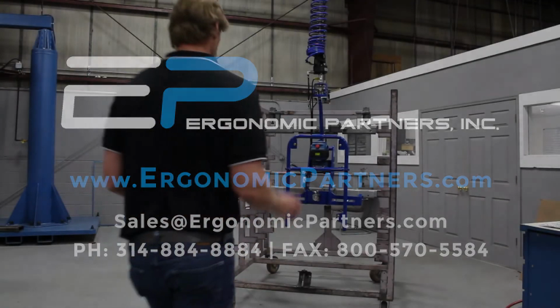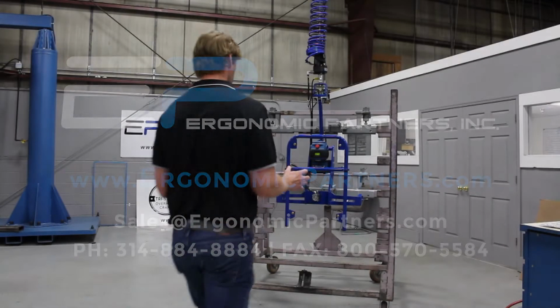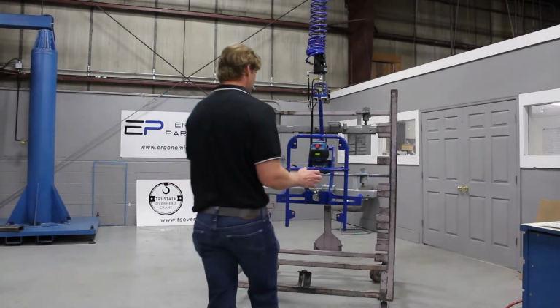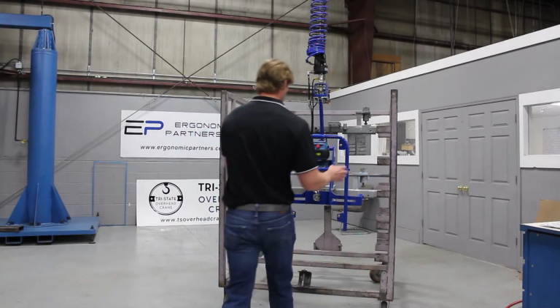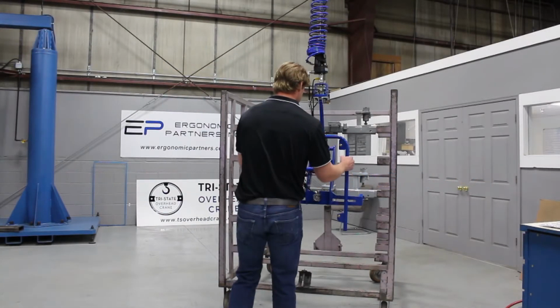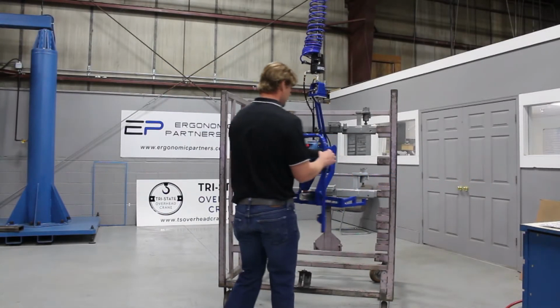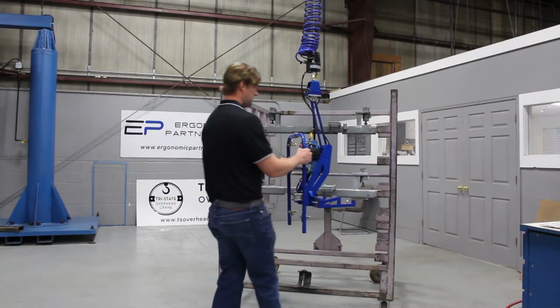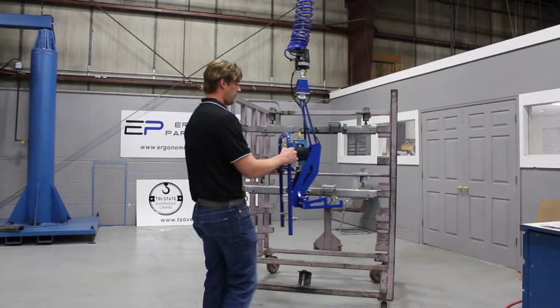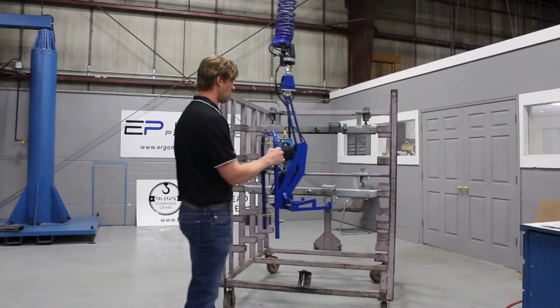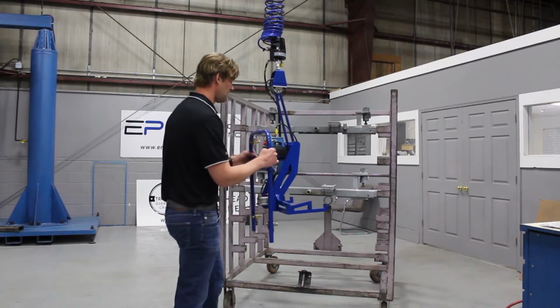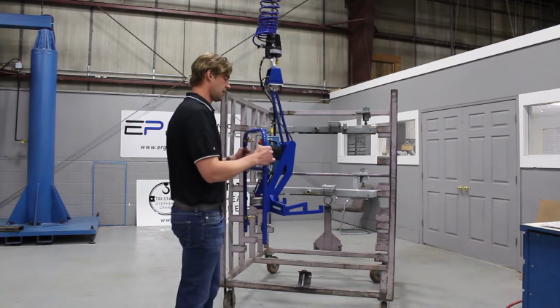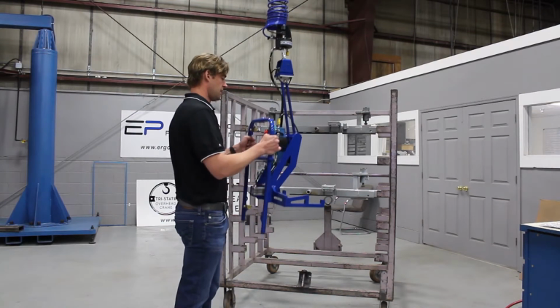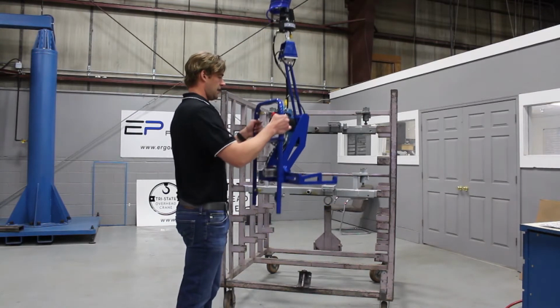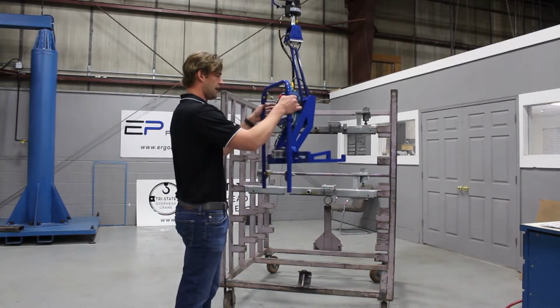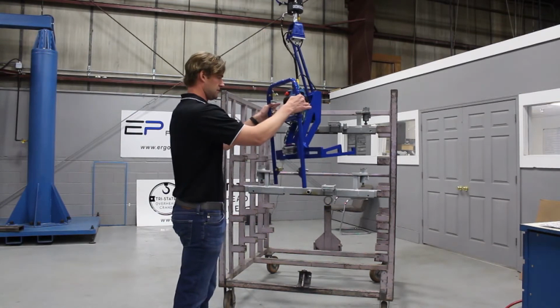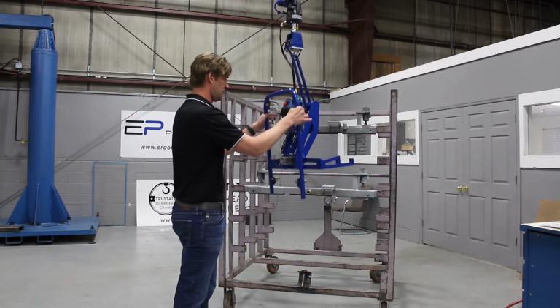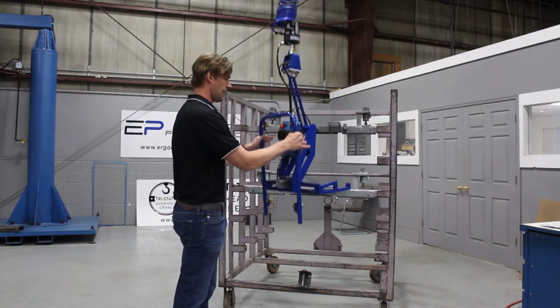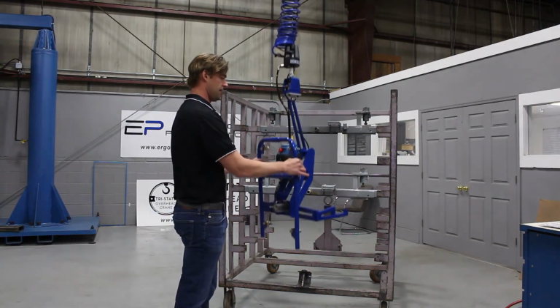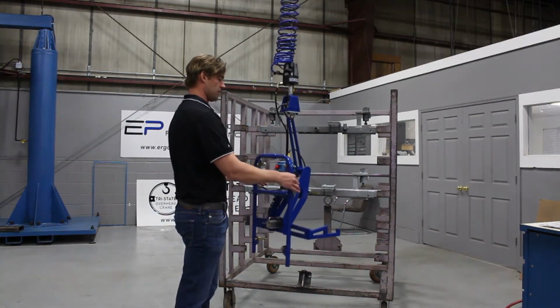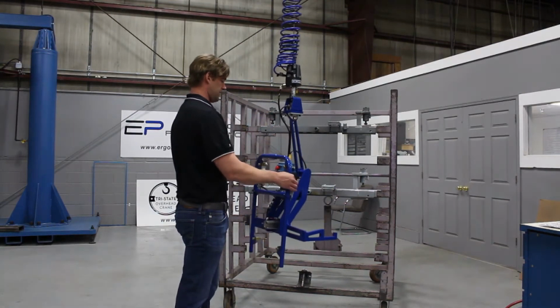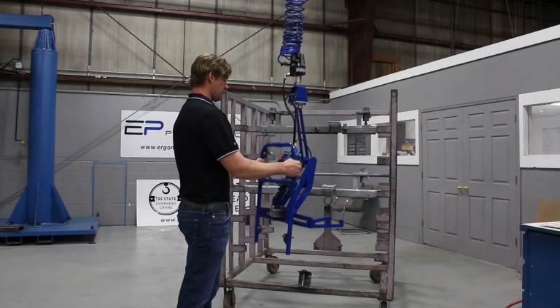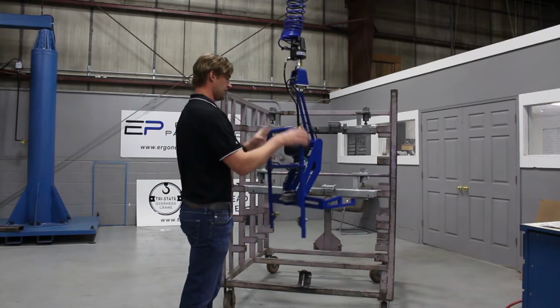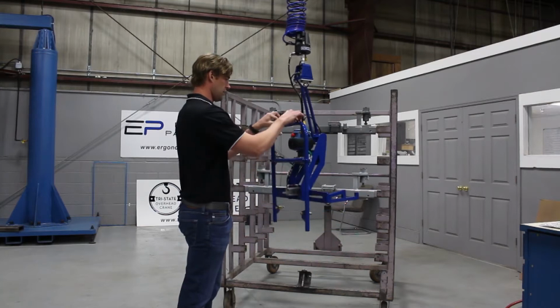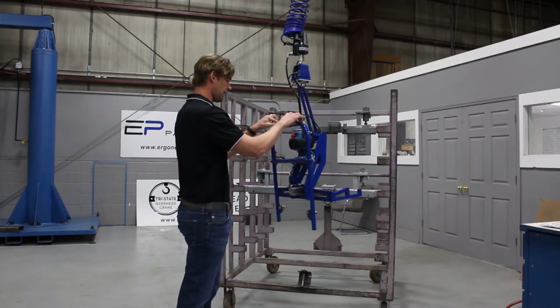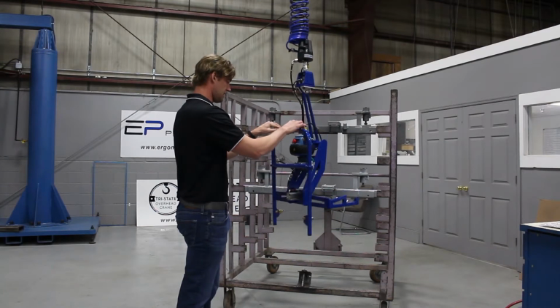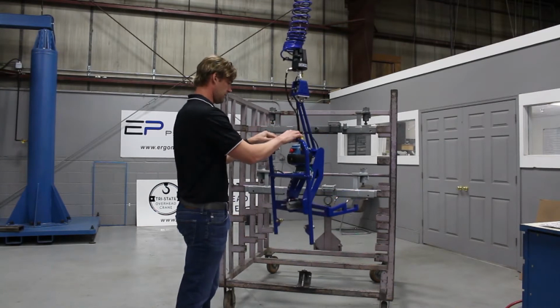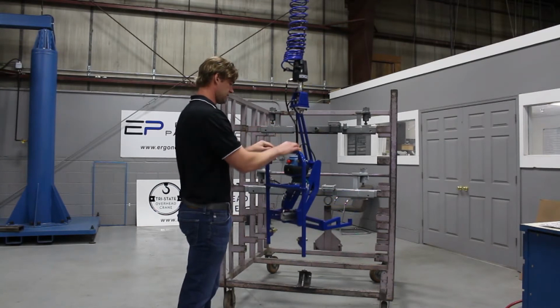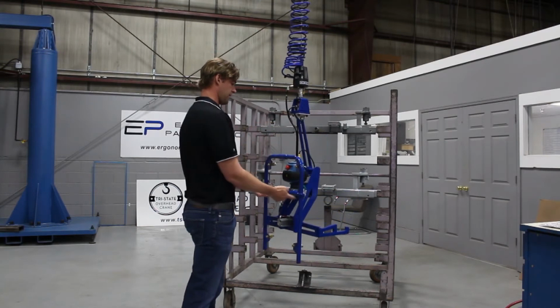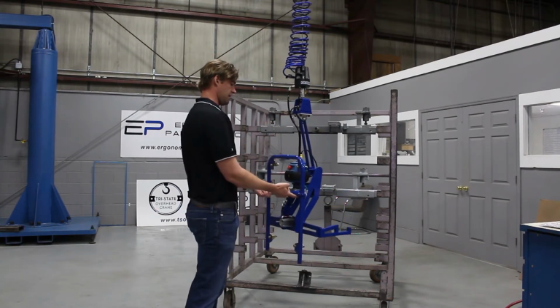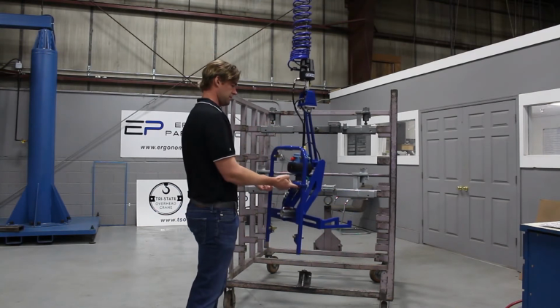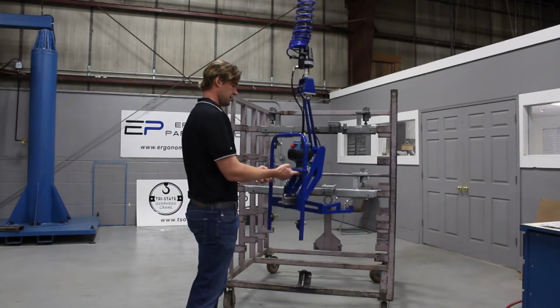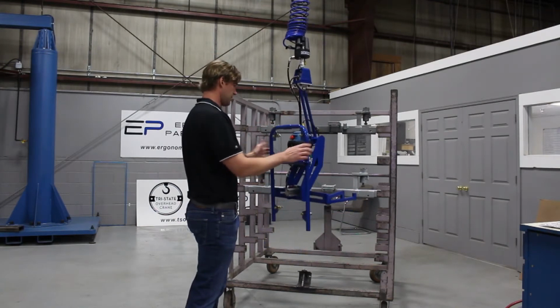This is a tool we did for the automotive industry. It's set up on a Gore-Belt Easy Arm. It has a force sensing handle on here, so wherever you grab this handle, you can move this thing up and down seamlessly.